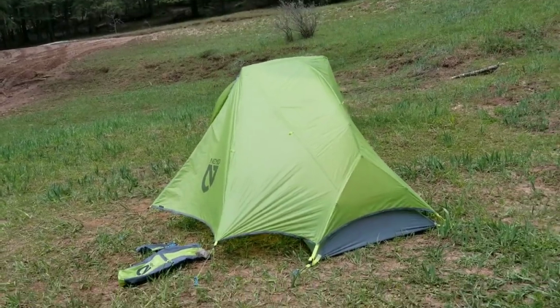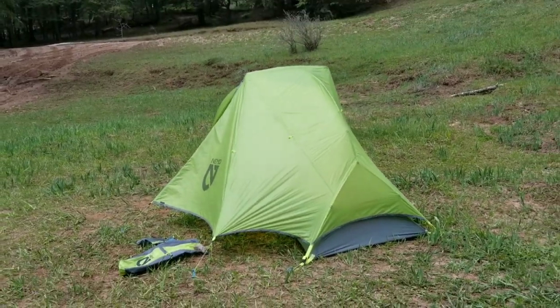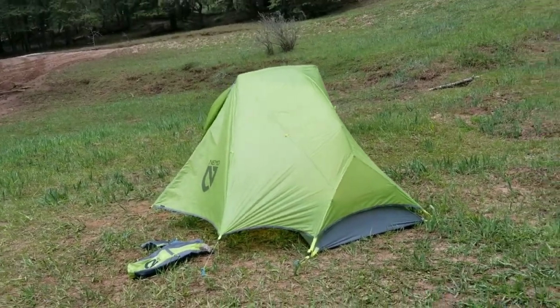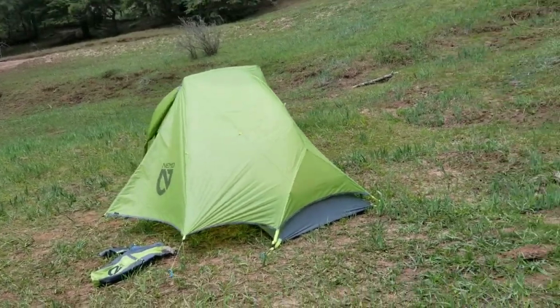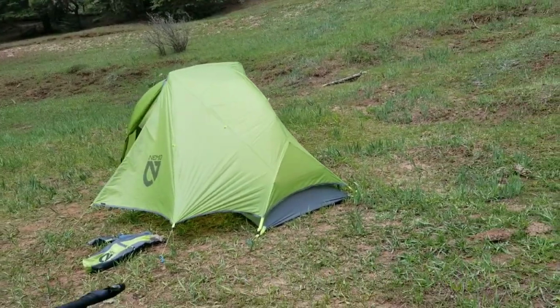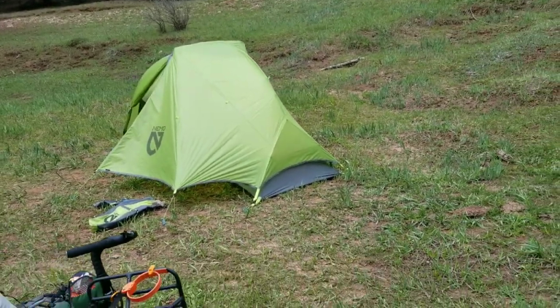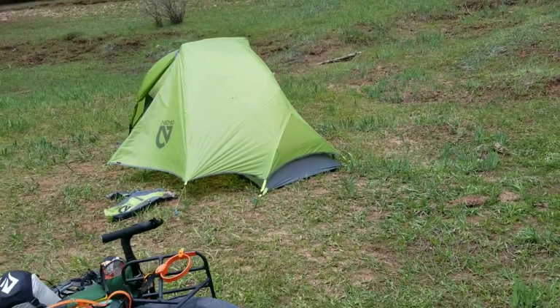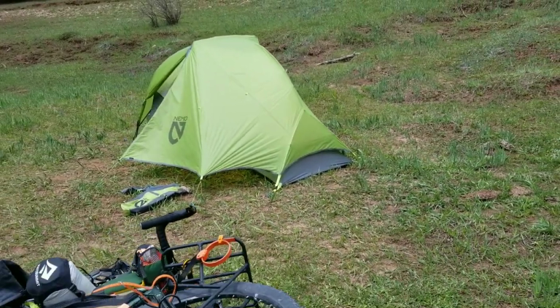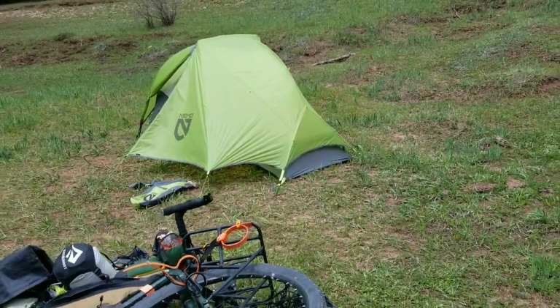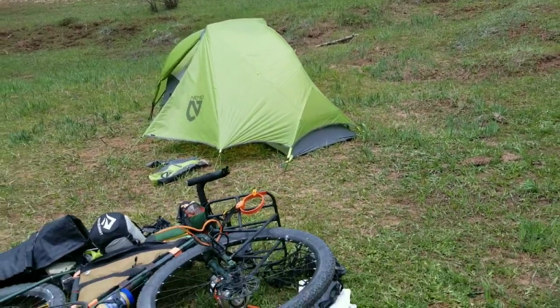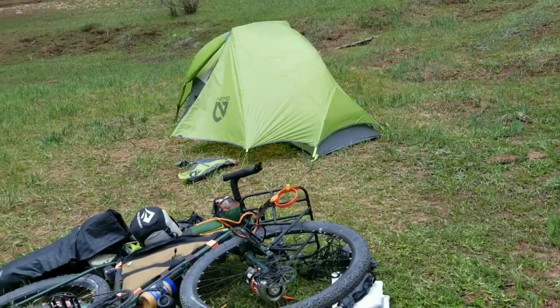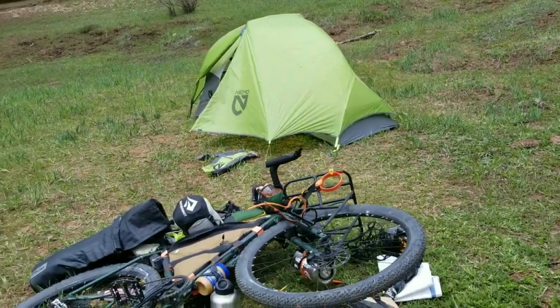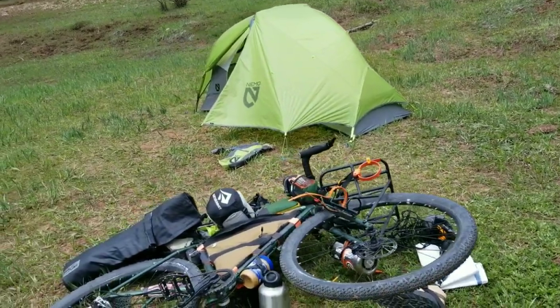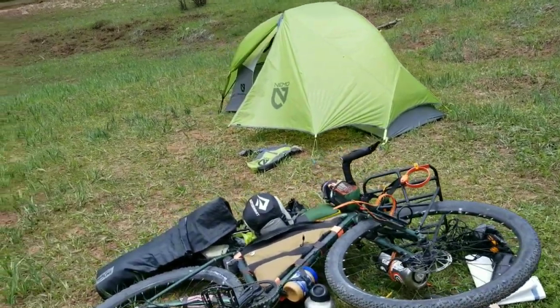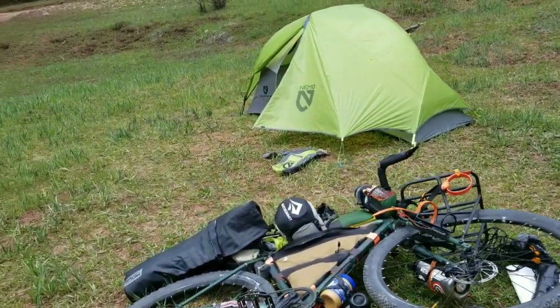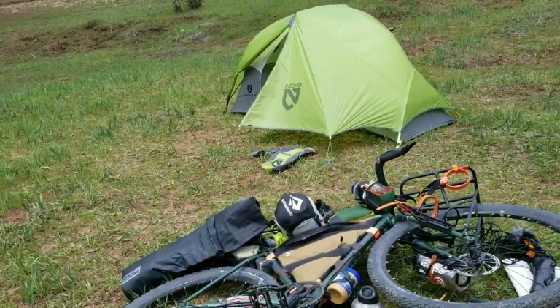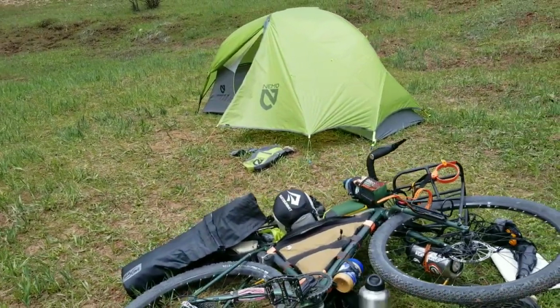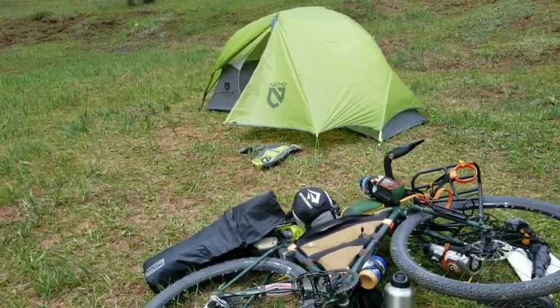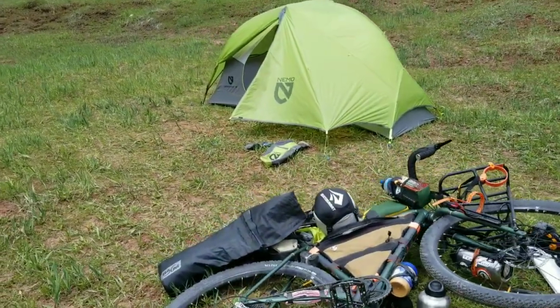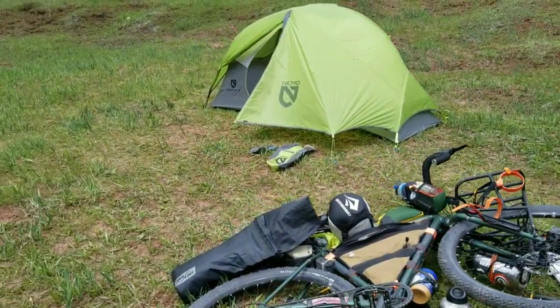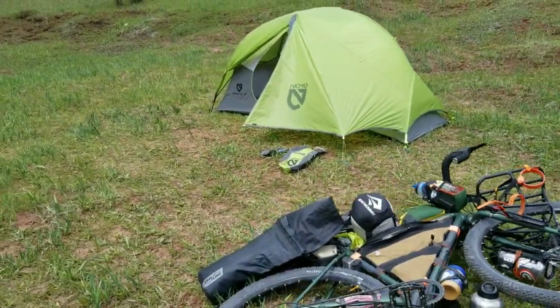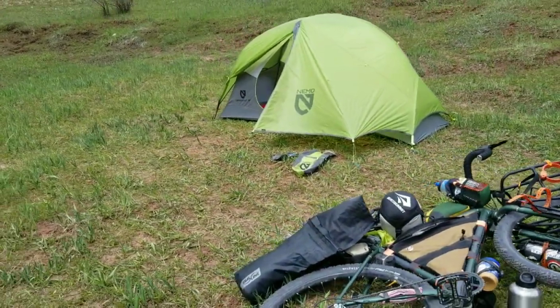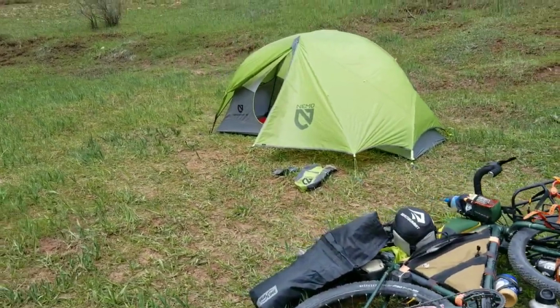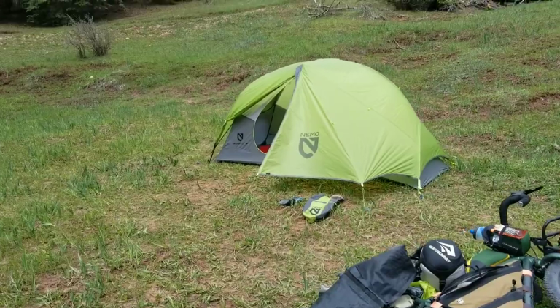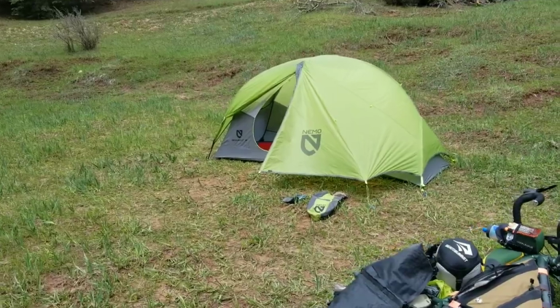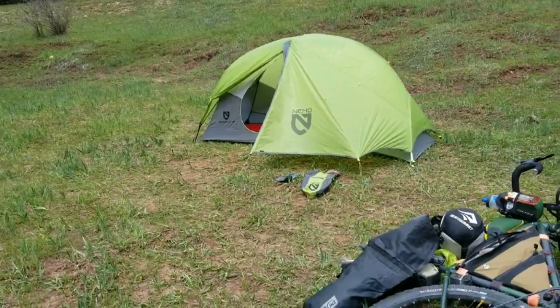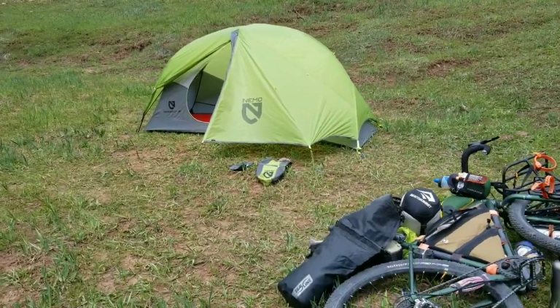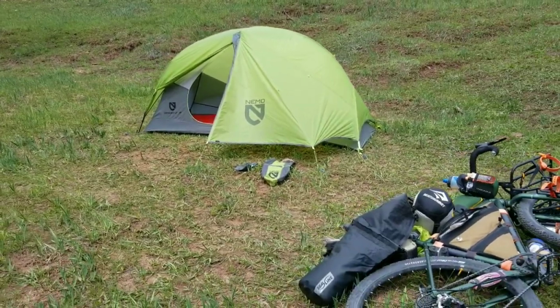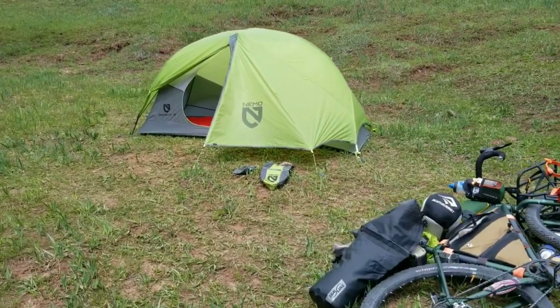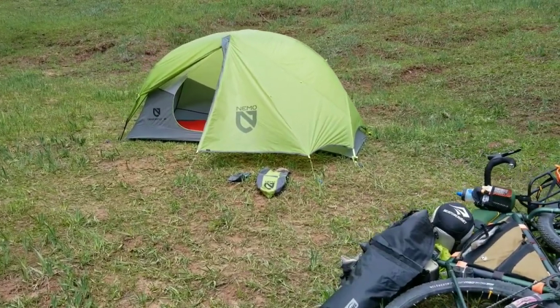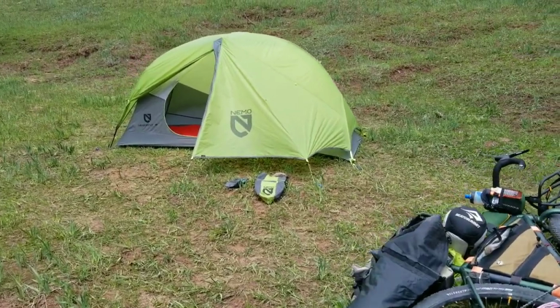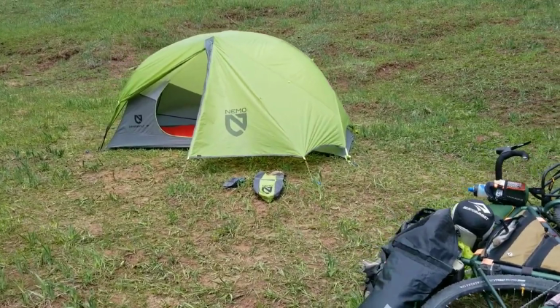If you're into bikepacking, check out my other videos. I'm currently on the Great Divide mountain bike route — after that, who knows, hopefully the rest of the world. Cheers.